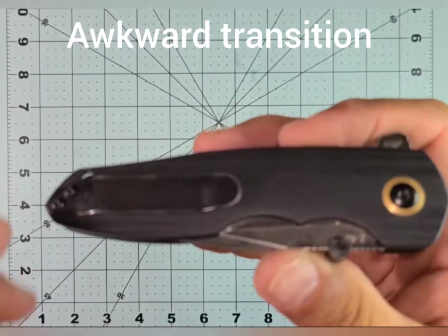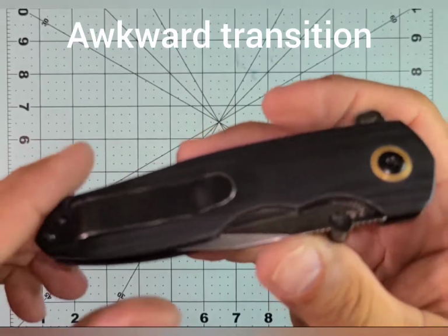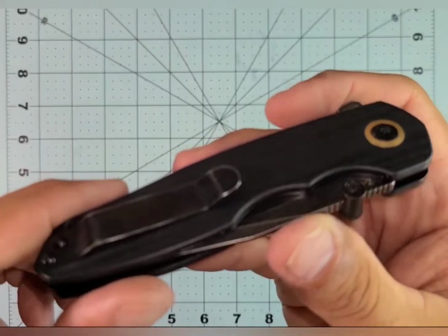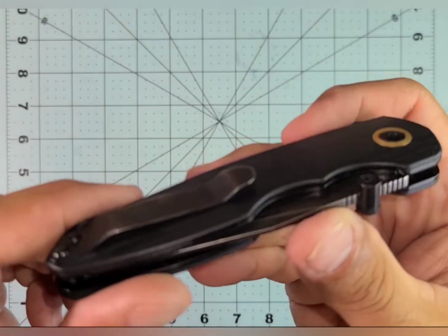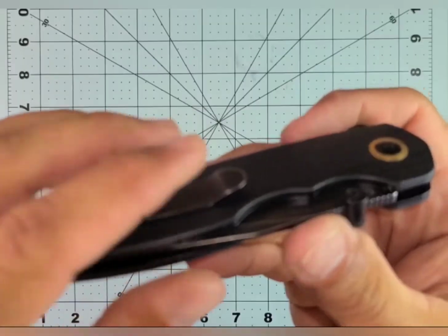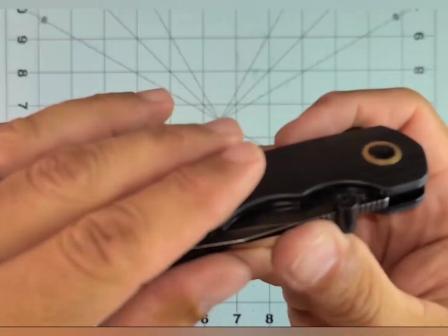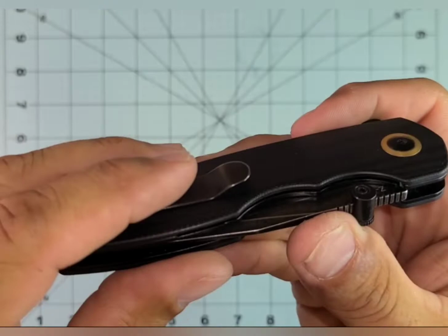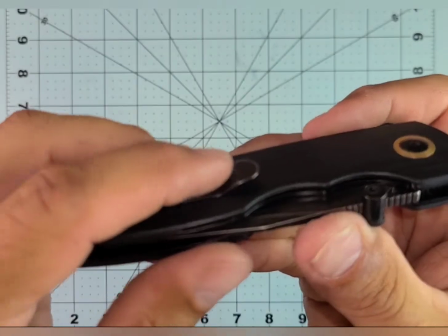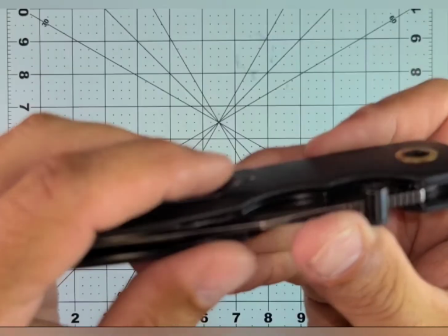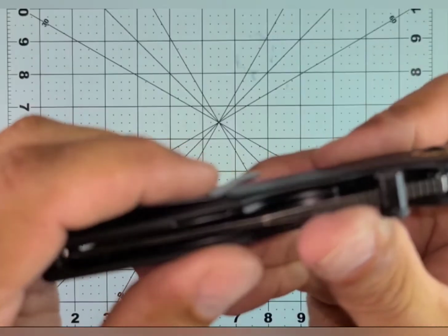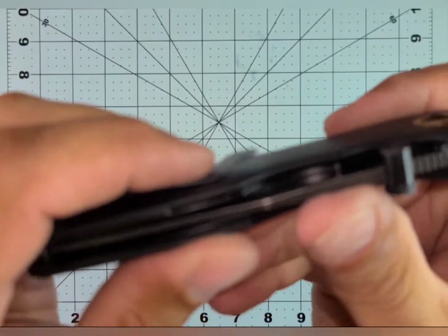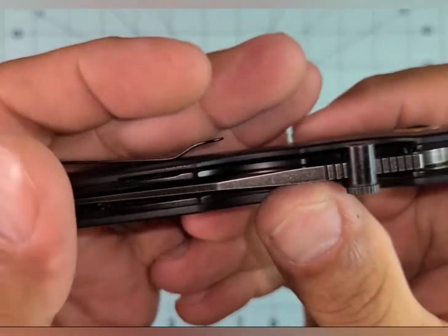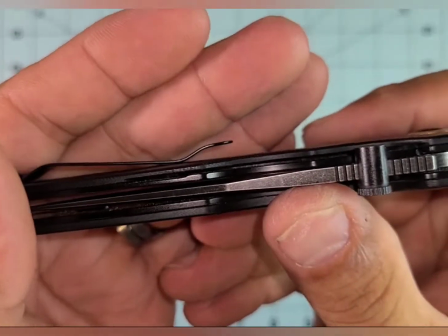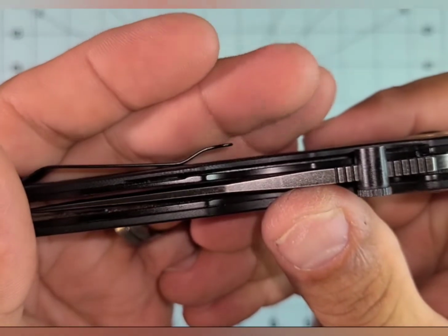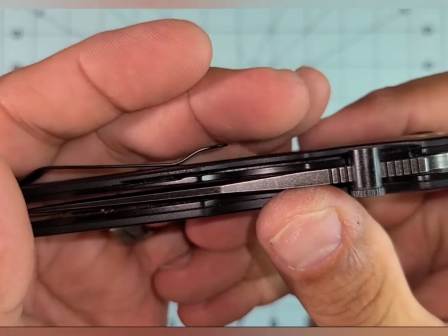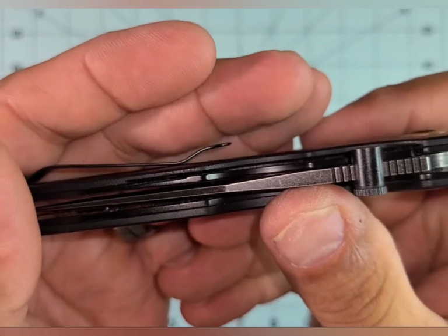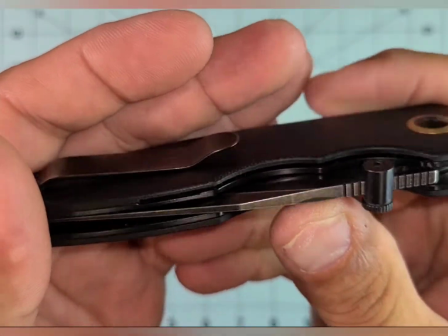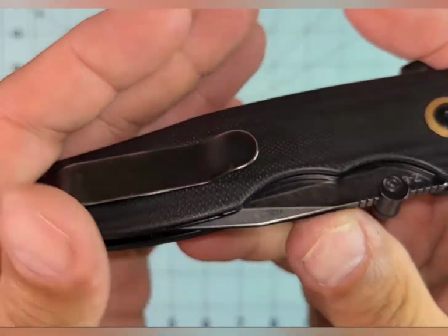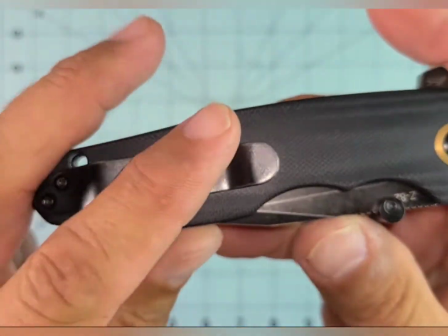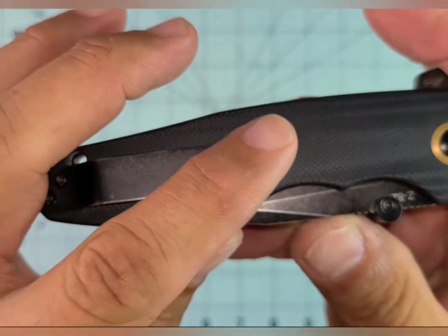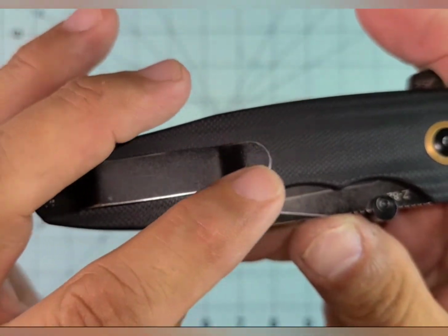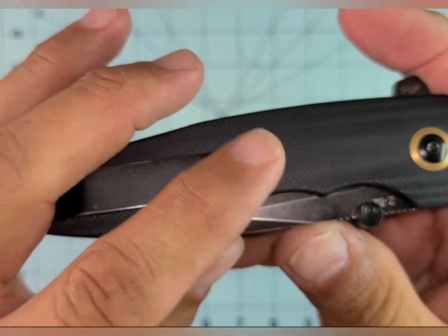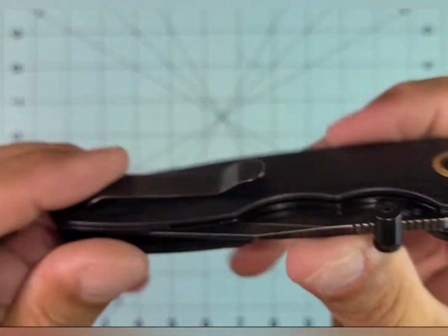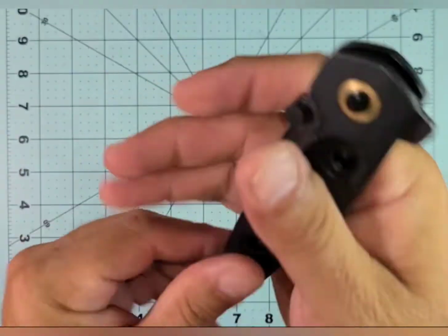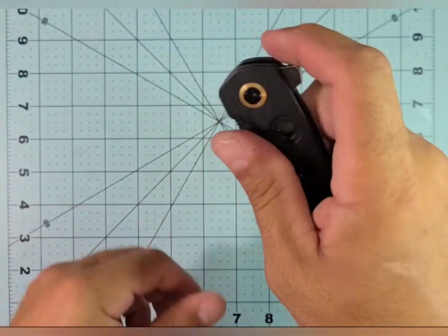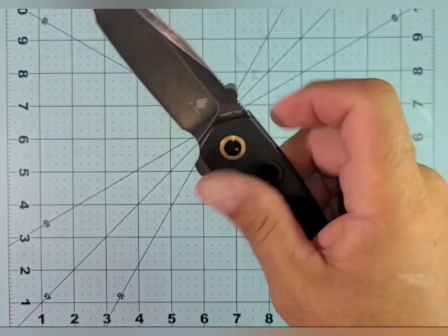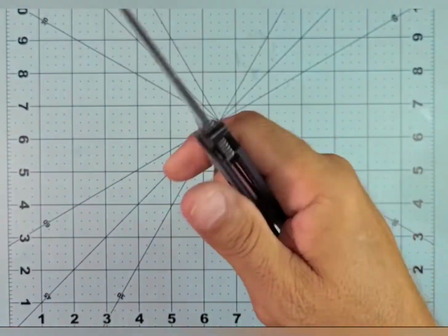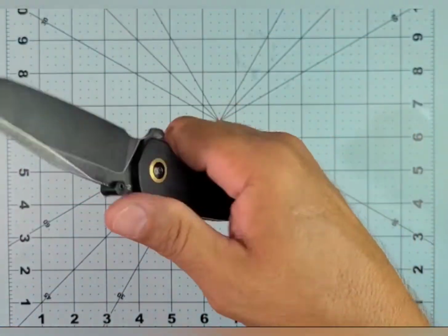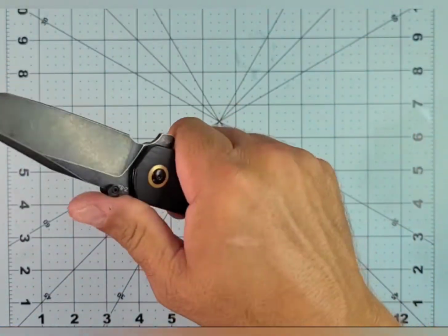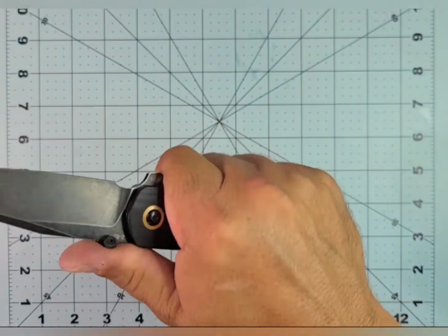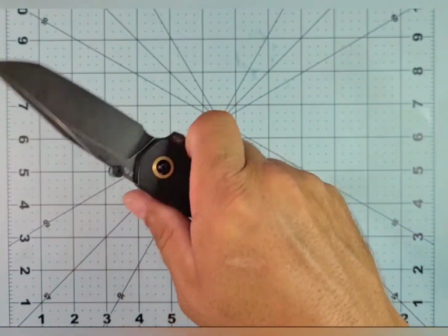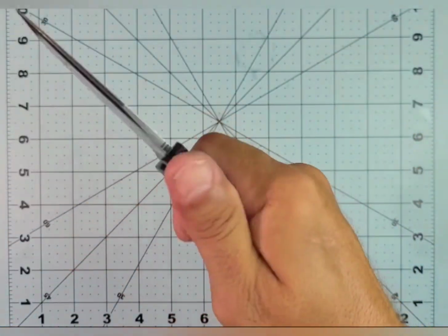Great pocket clip. It has that little duck-bill angle to it, but it still works great, and it's so nice and wide and rounded that you just don't feel it at all.